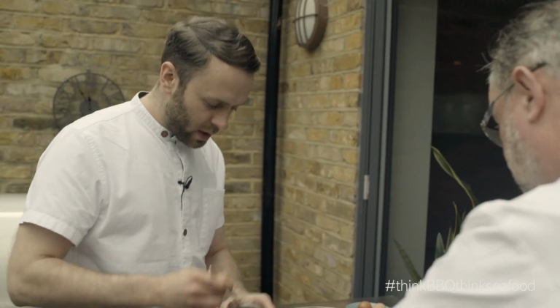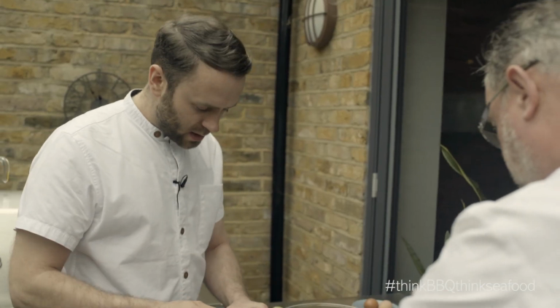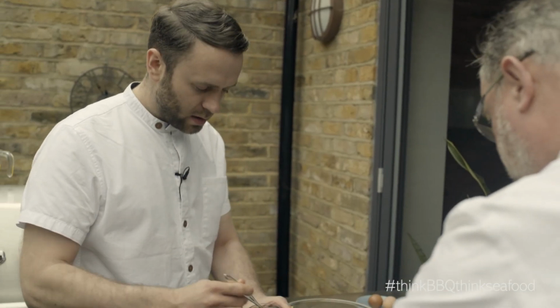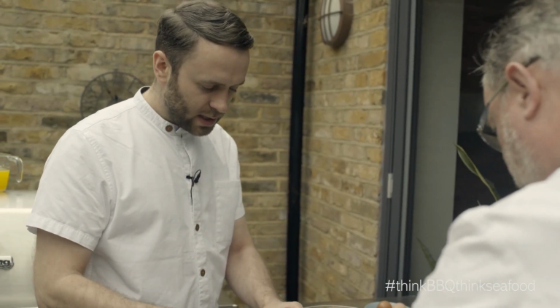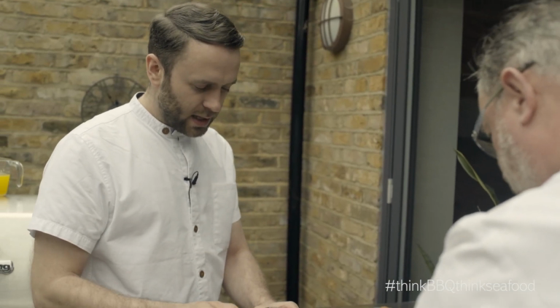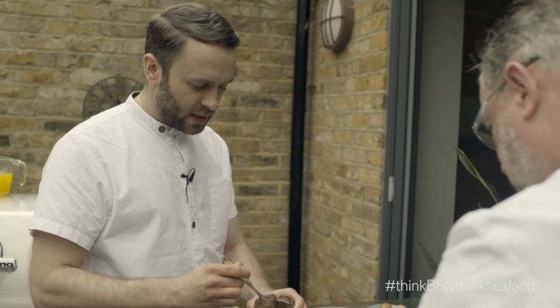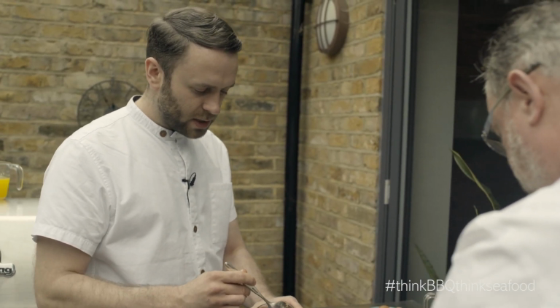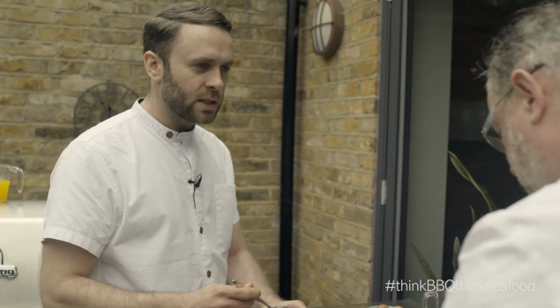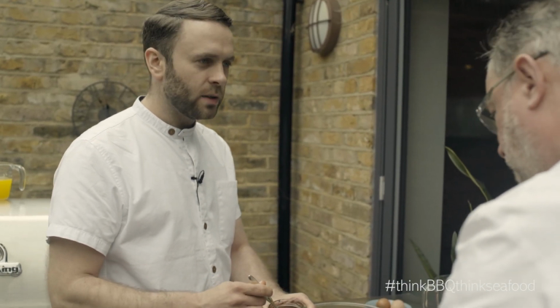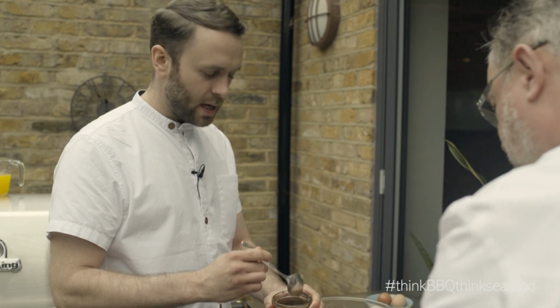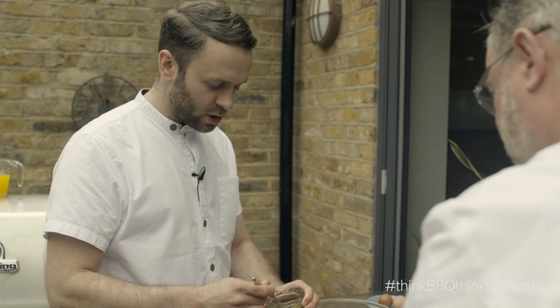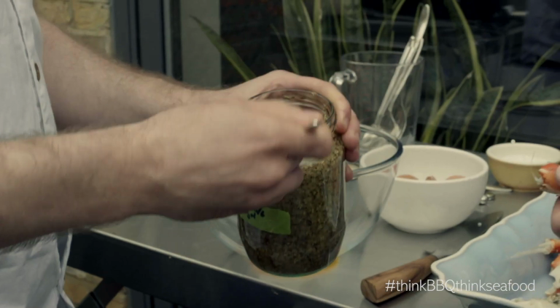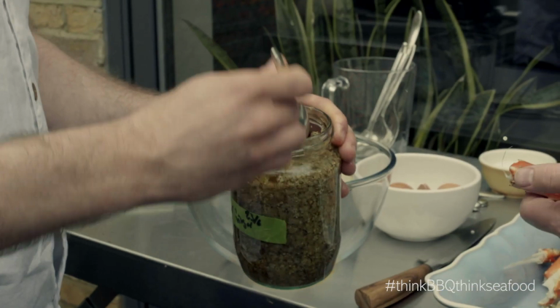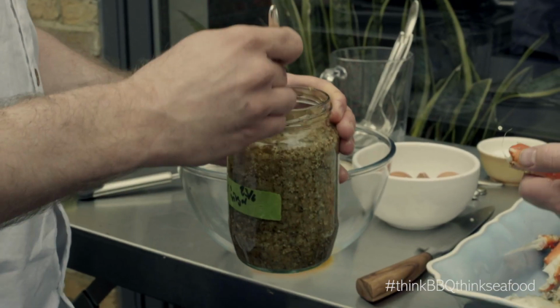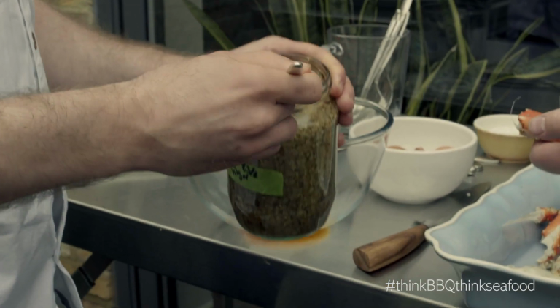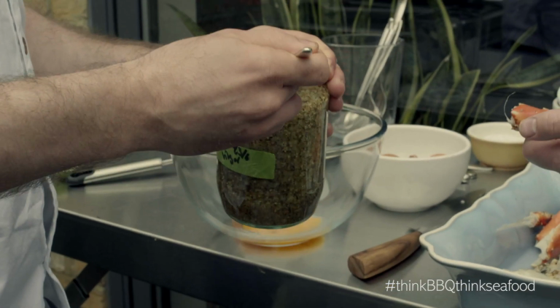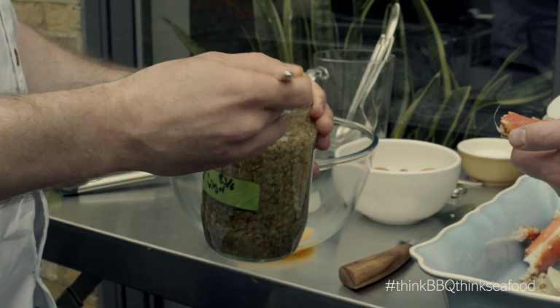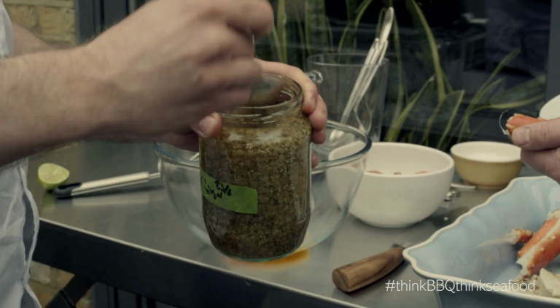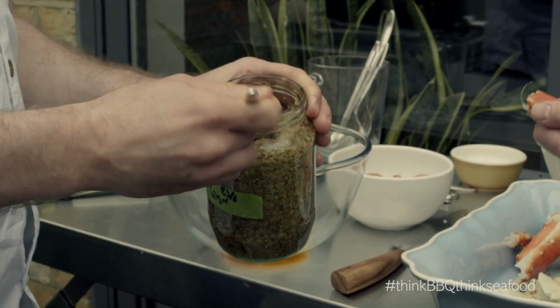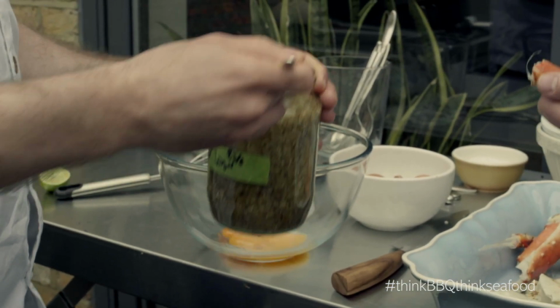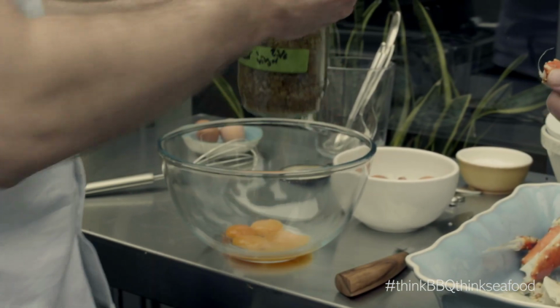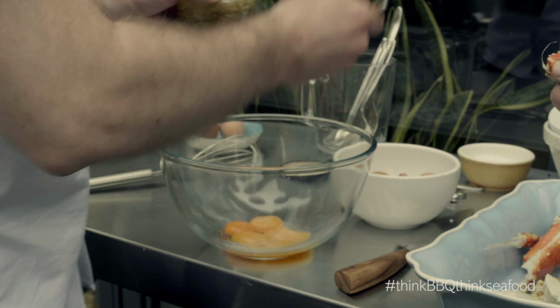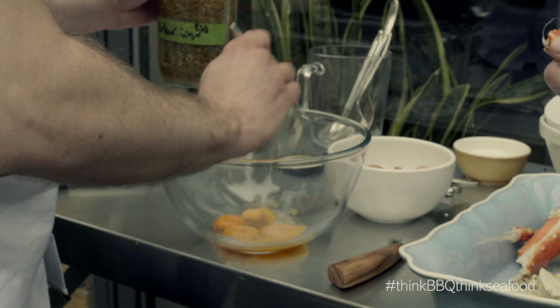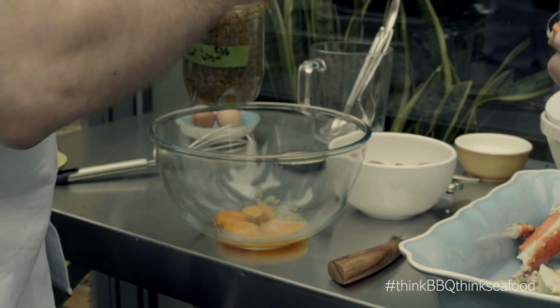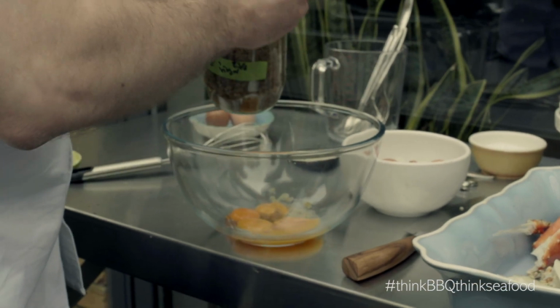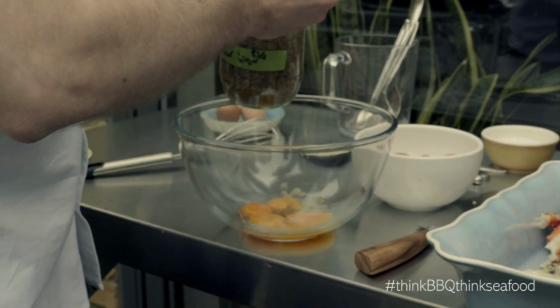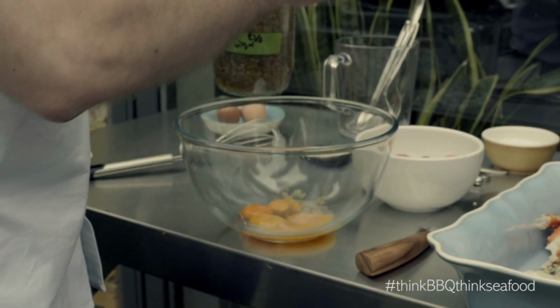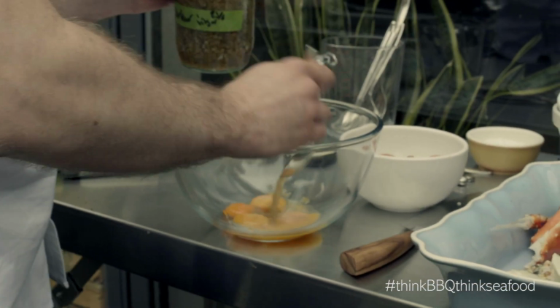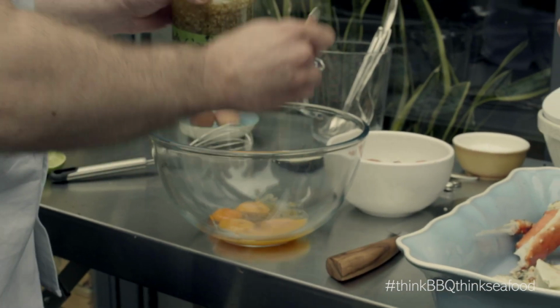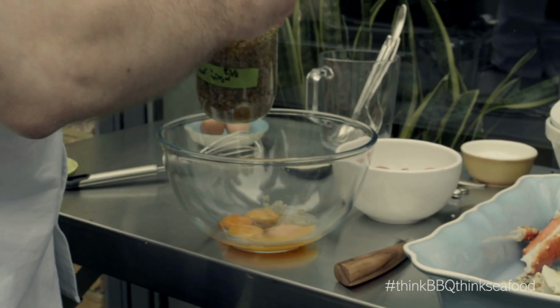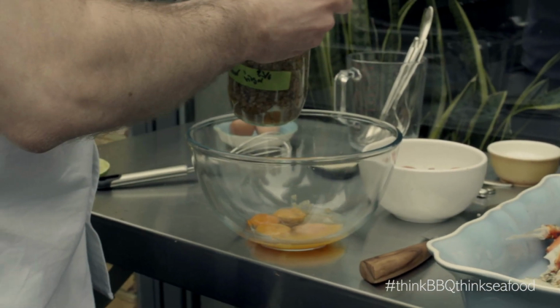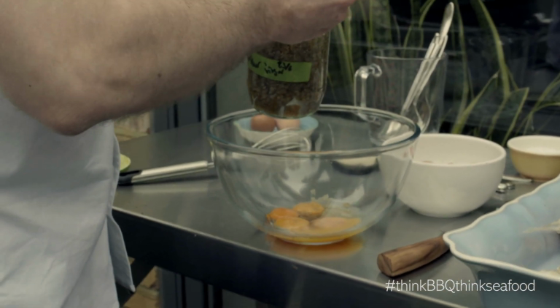So what I've got here is the elderflower. I think these are probably two years old now. Tons of flavour in there — it's straight up vinegar. You can see you've got the elderflowers still in there. I'm going to leave them in actually, because it's a nice little addition to have.